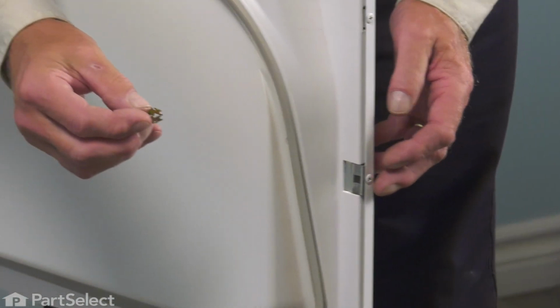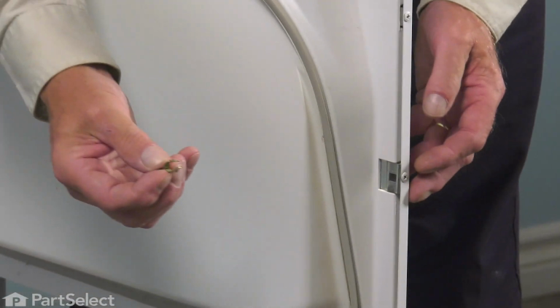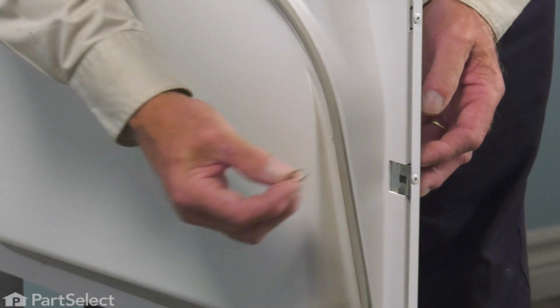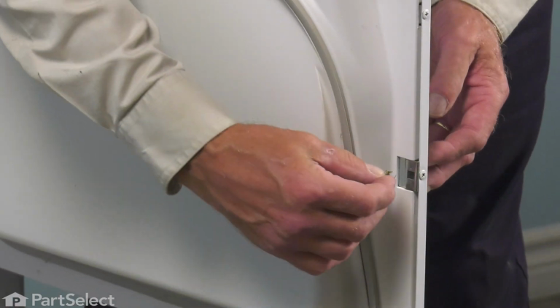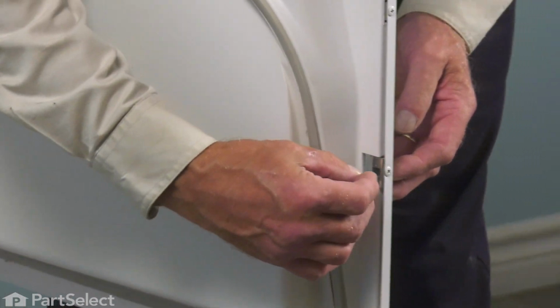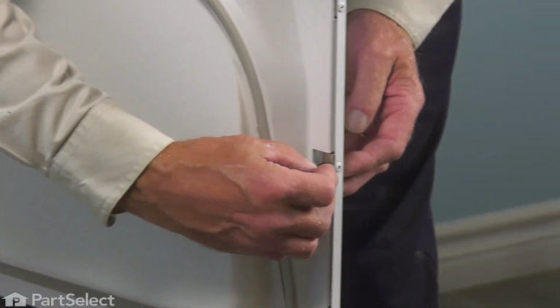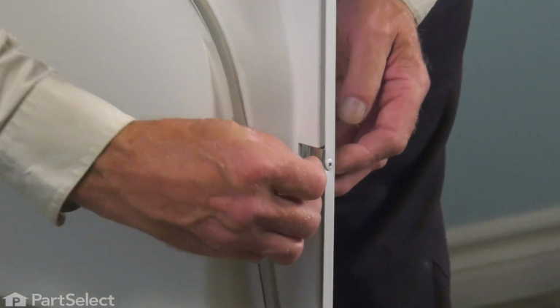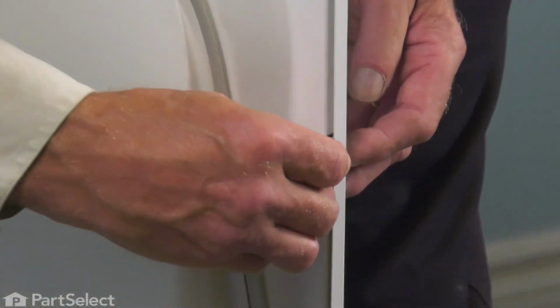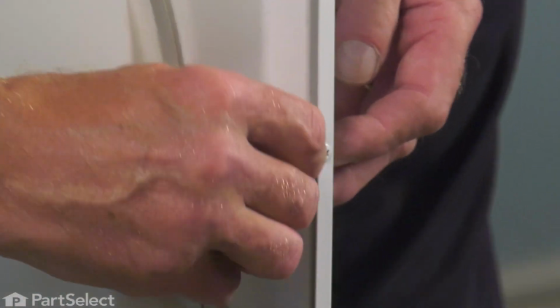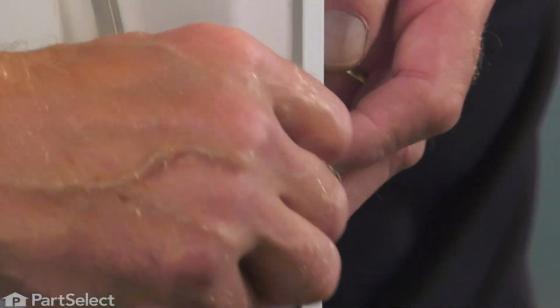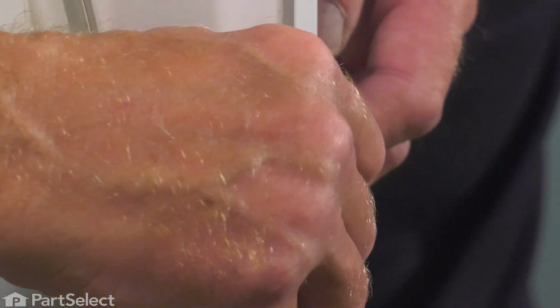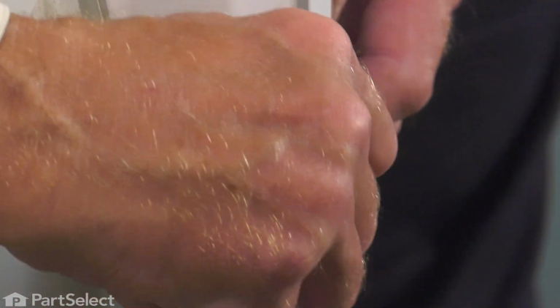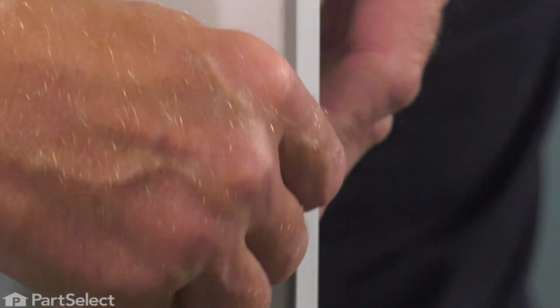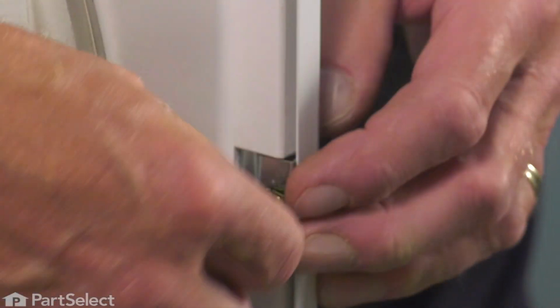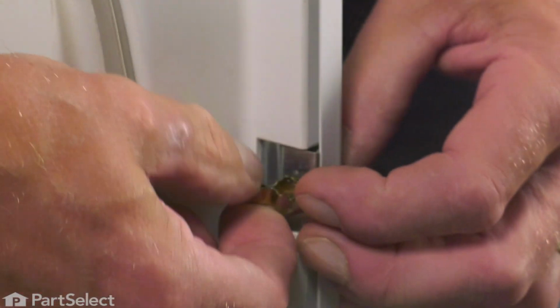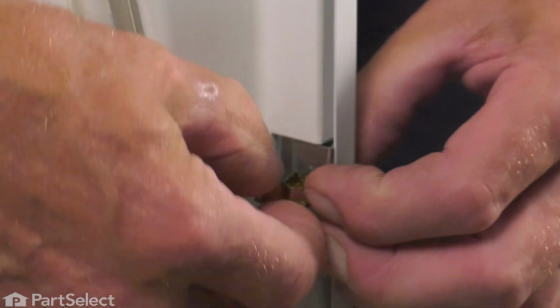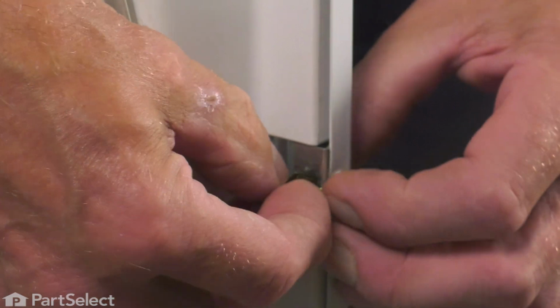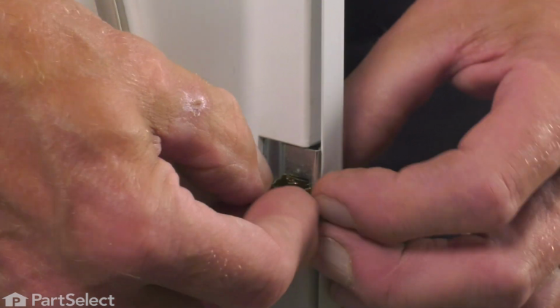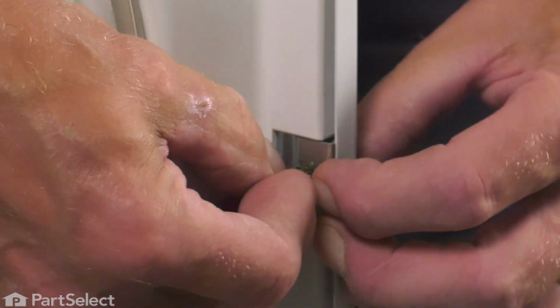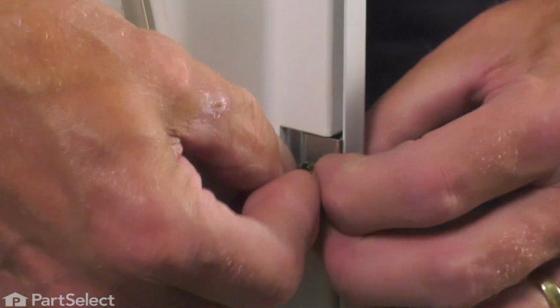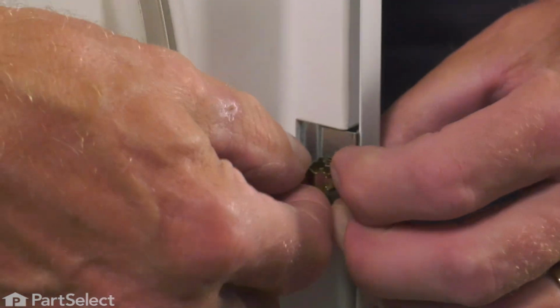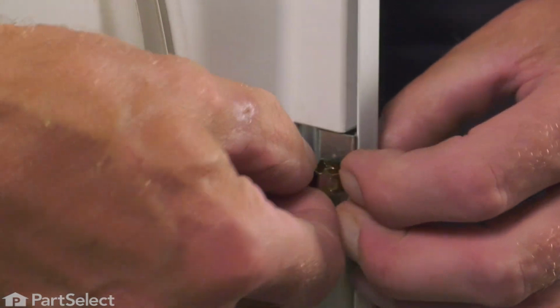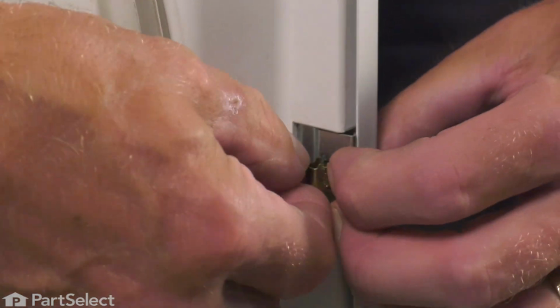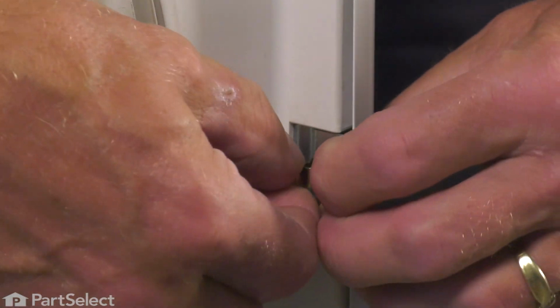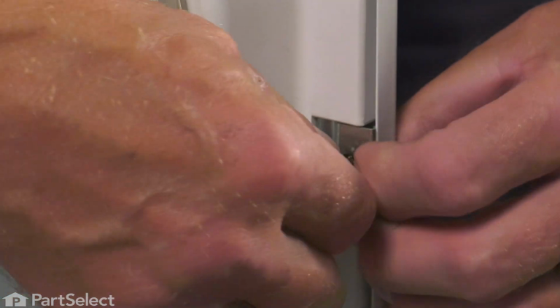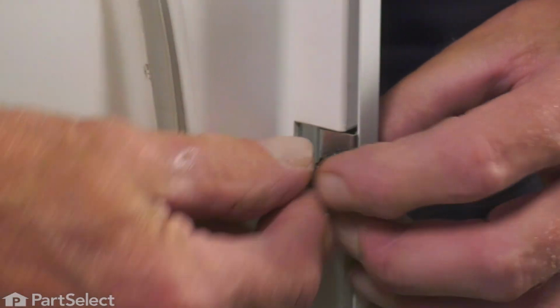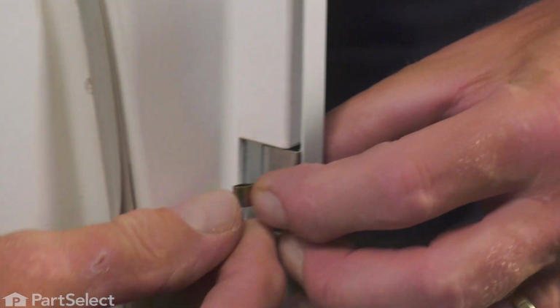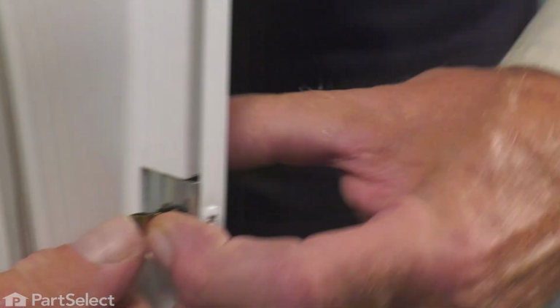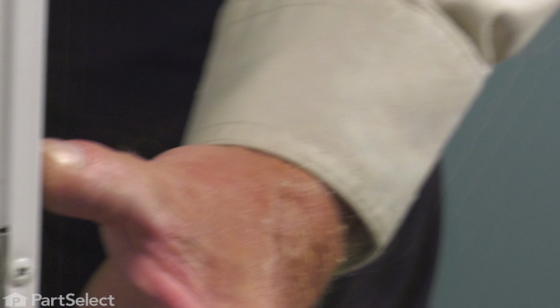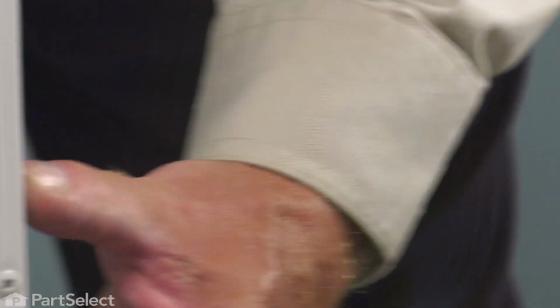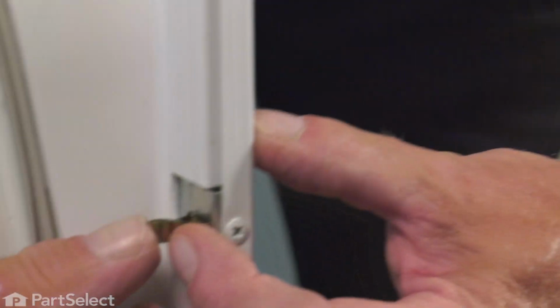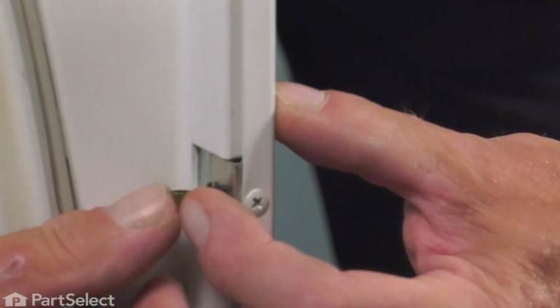You may be able to insert the new one with just your hands. Tuck one side in first and then rotate it to force the other side in.